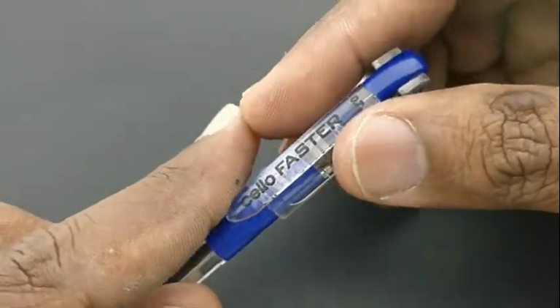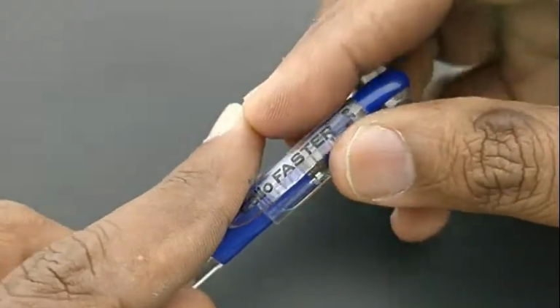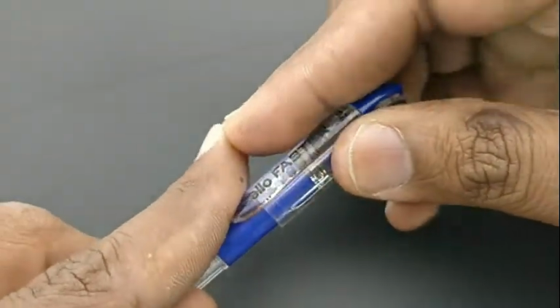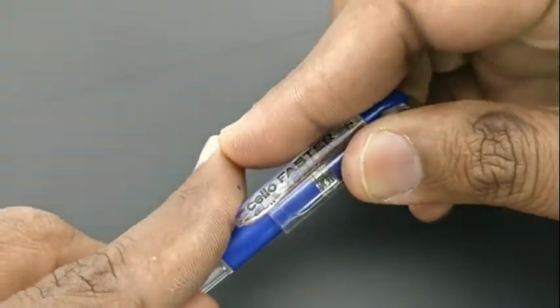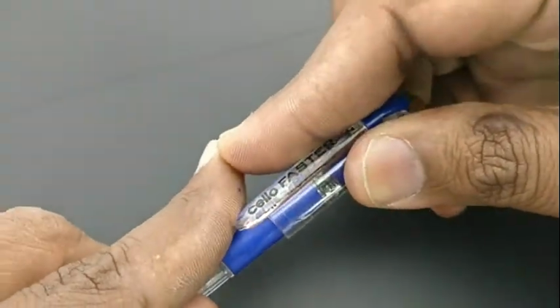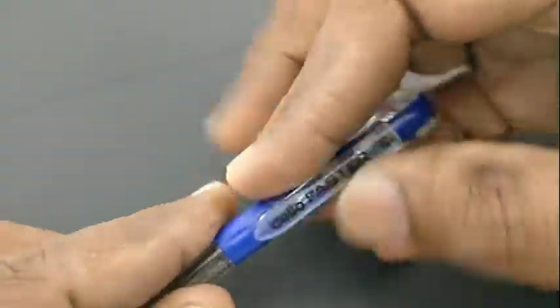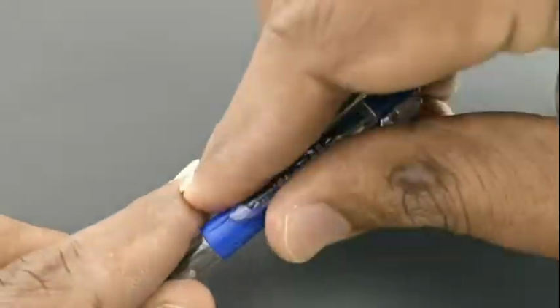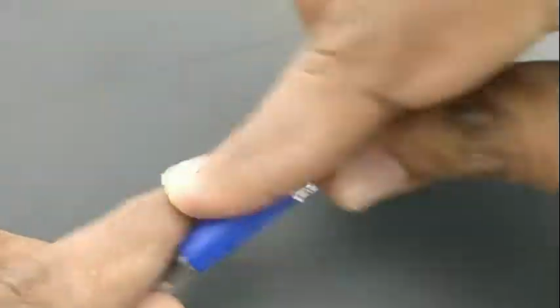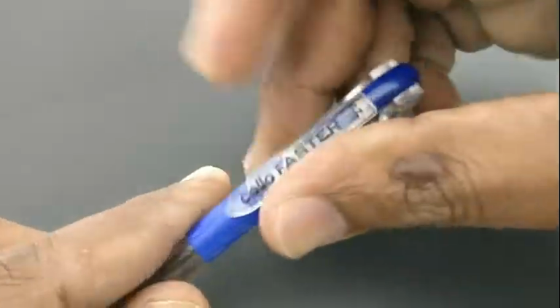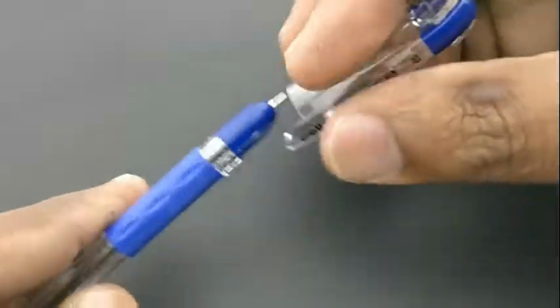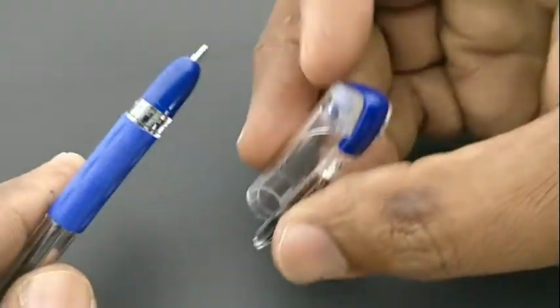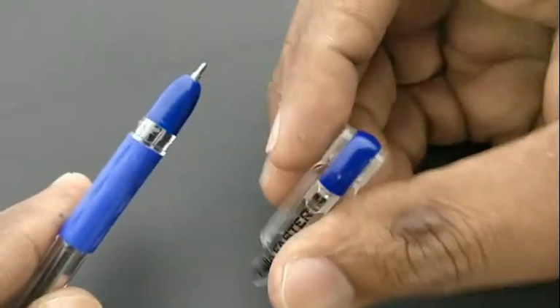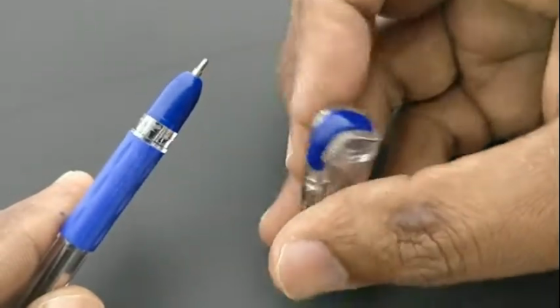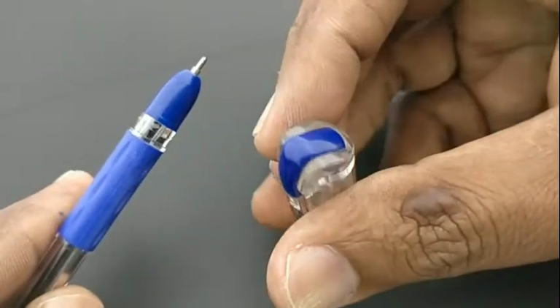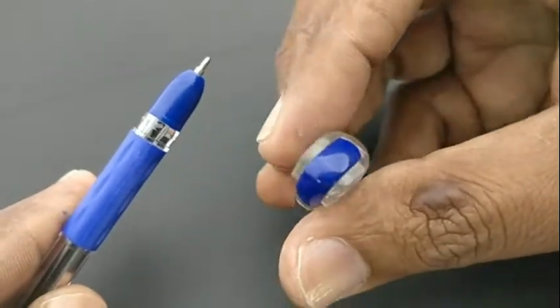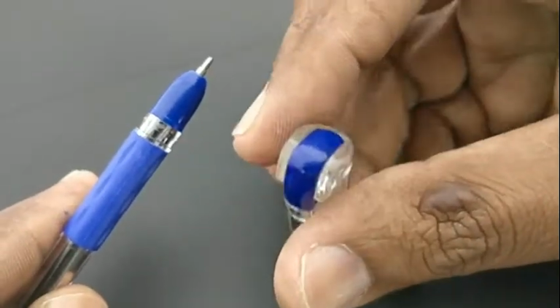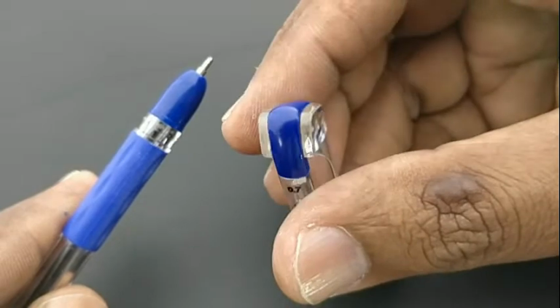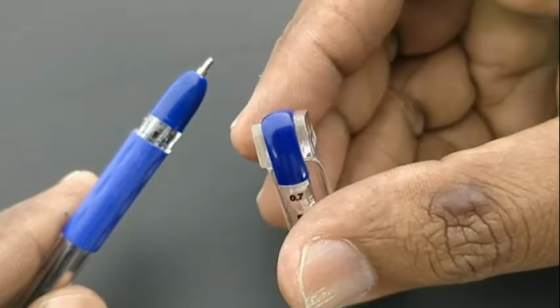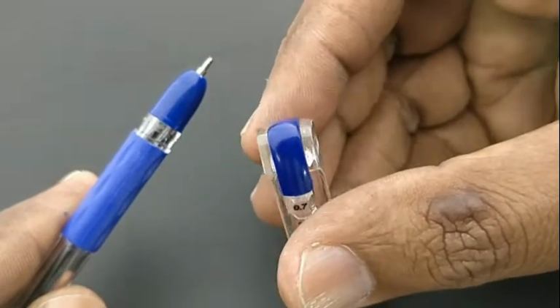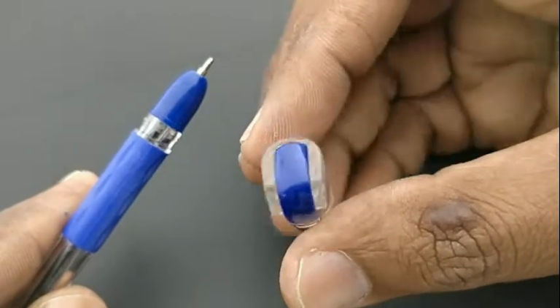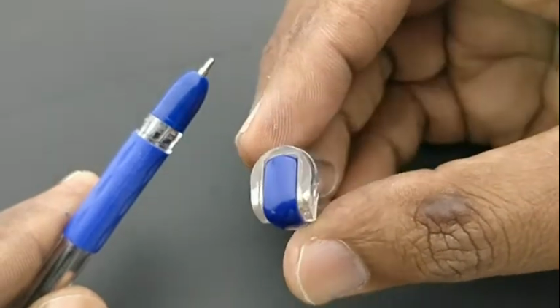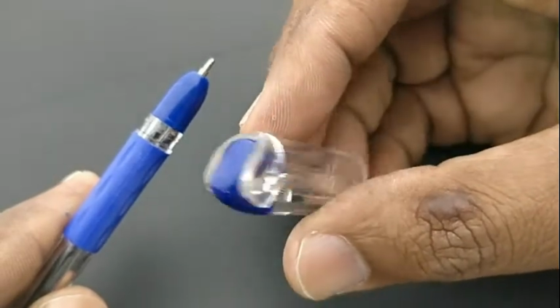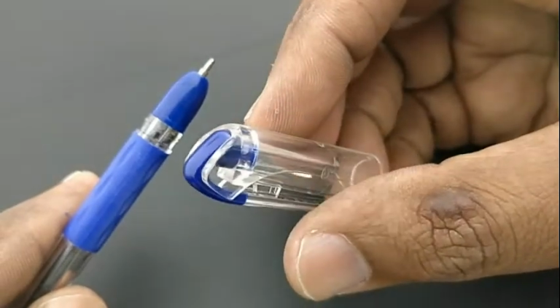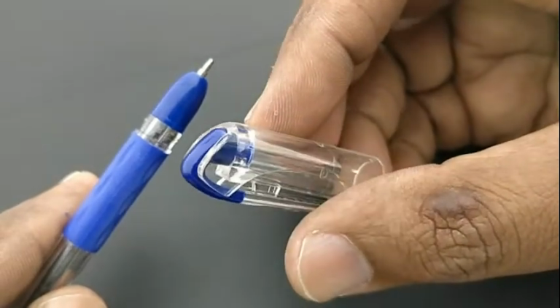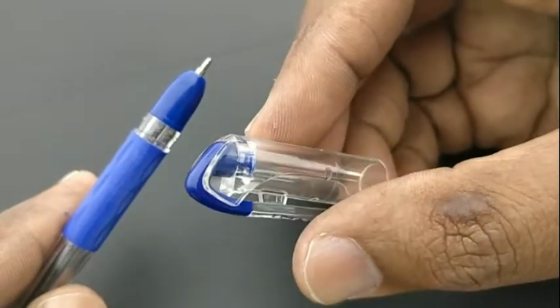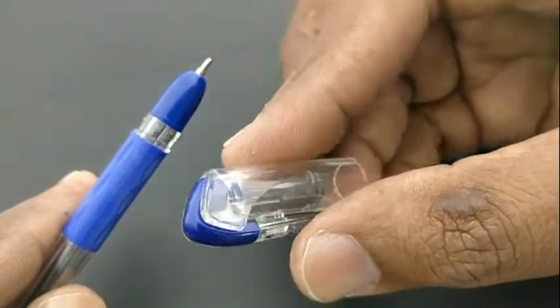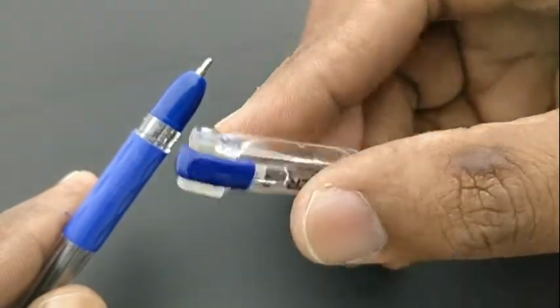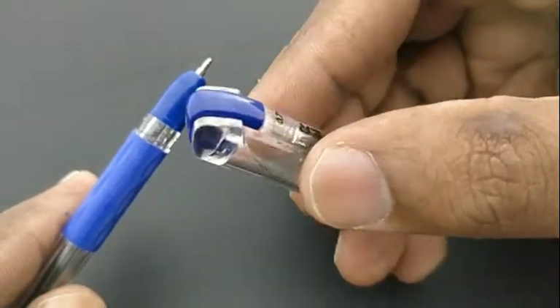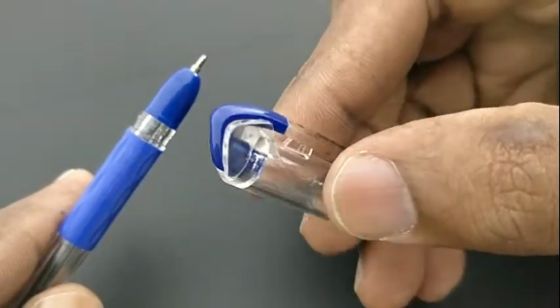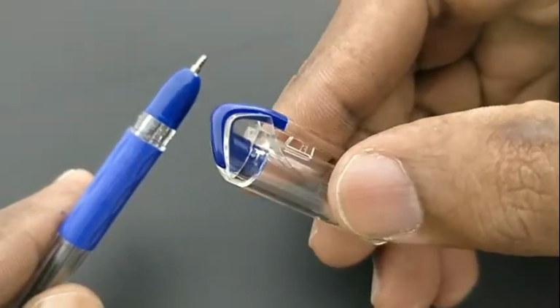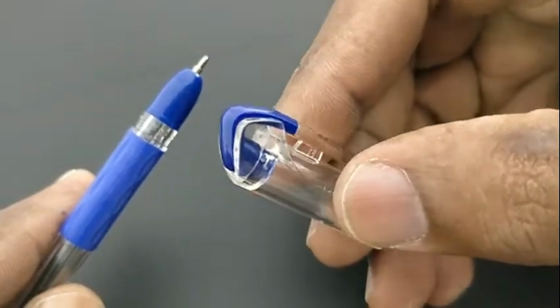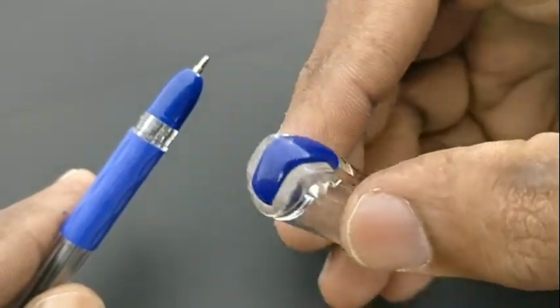The cap design especially has multiple designs implemented in it, giving a nice look to this pen.